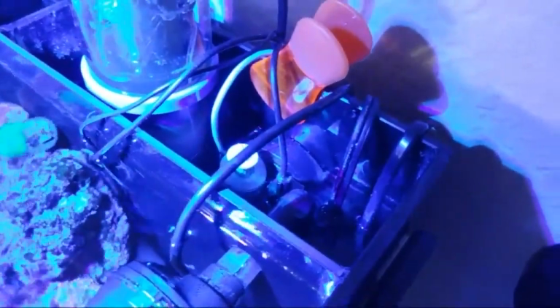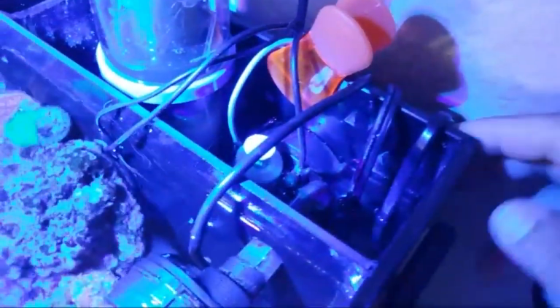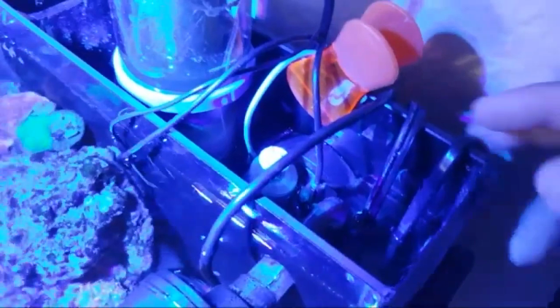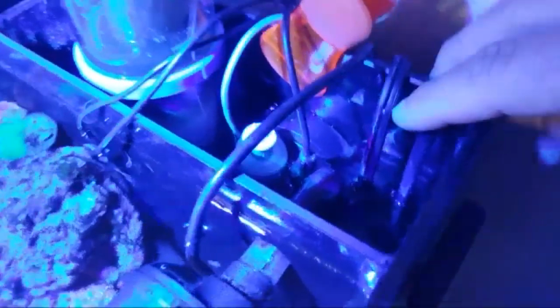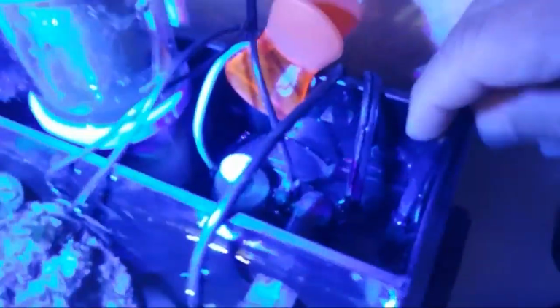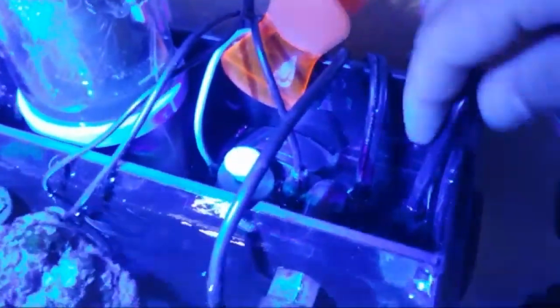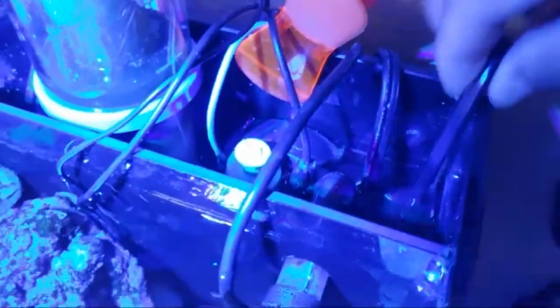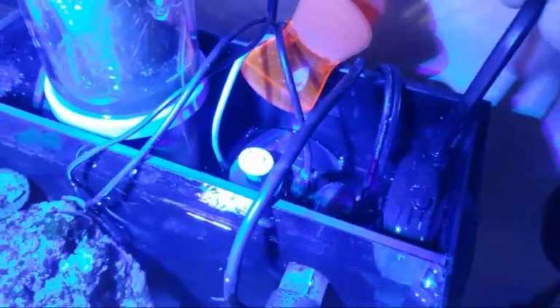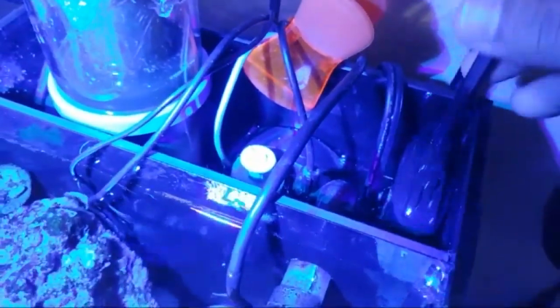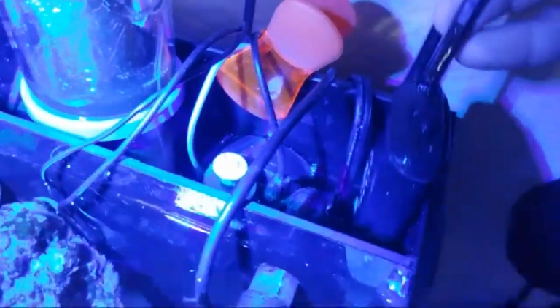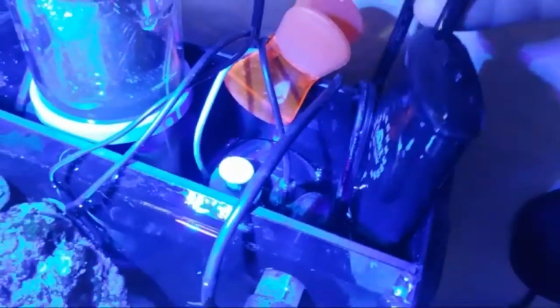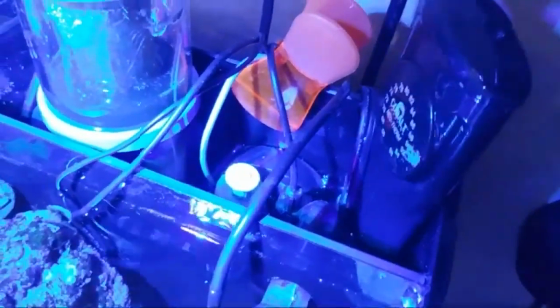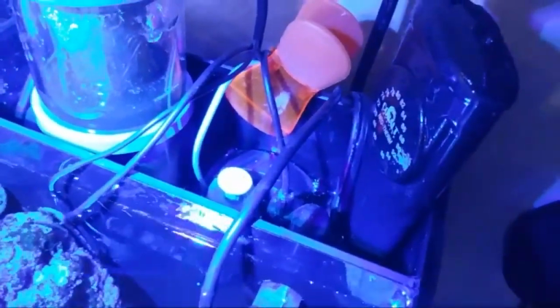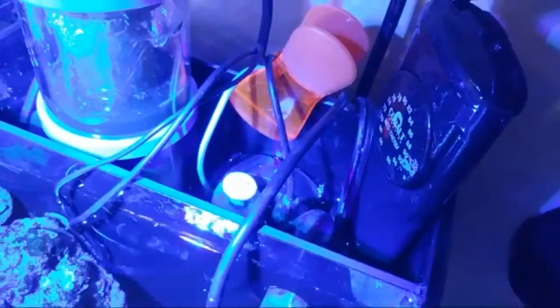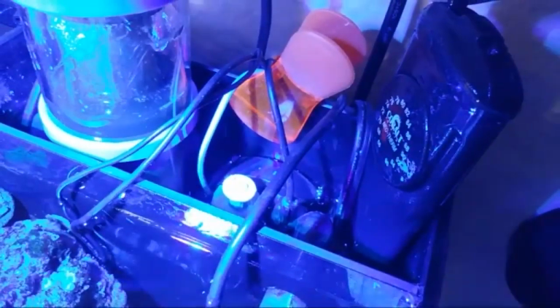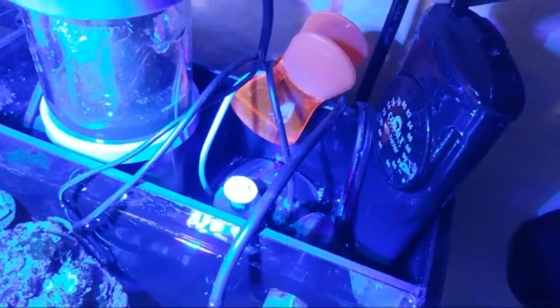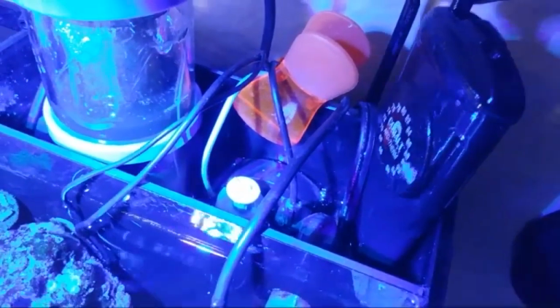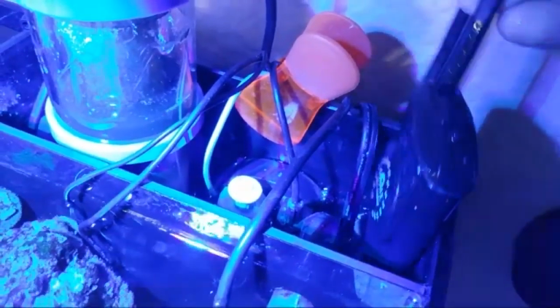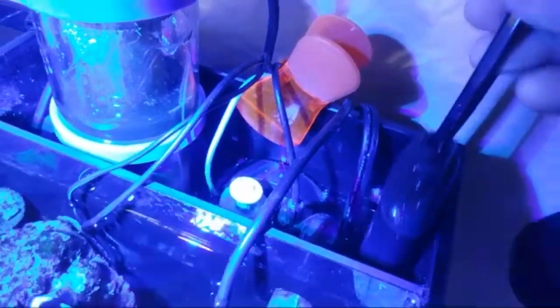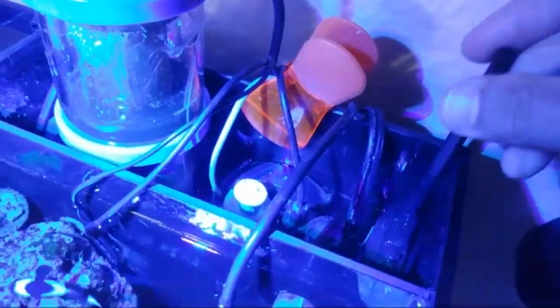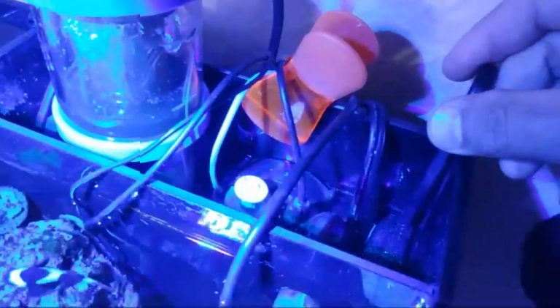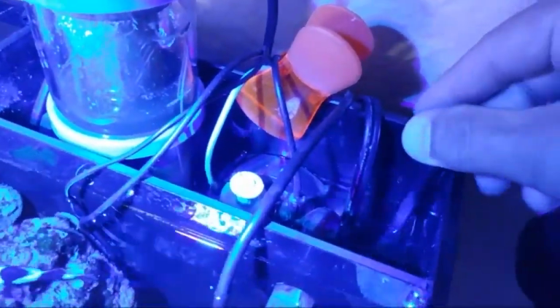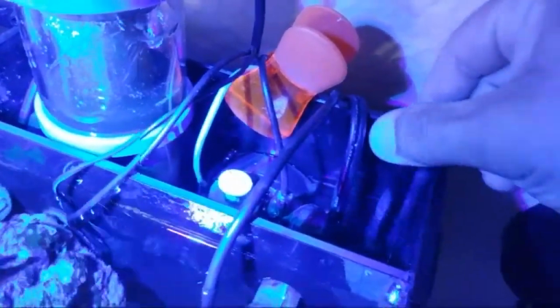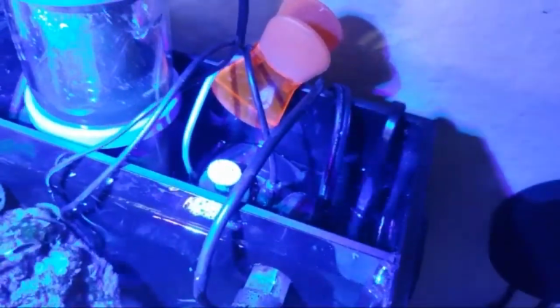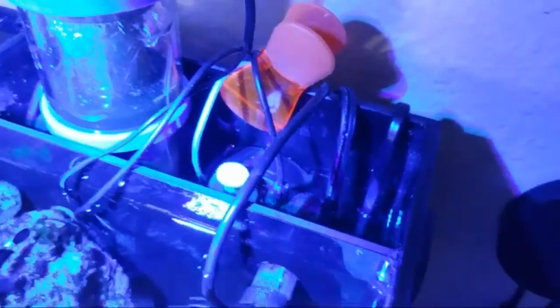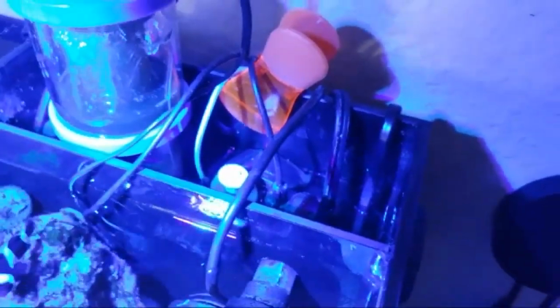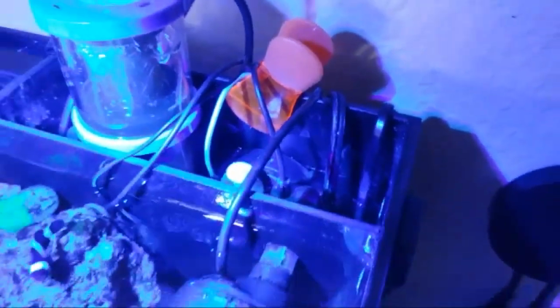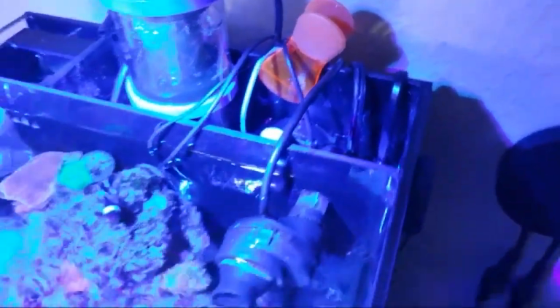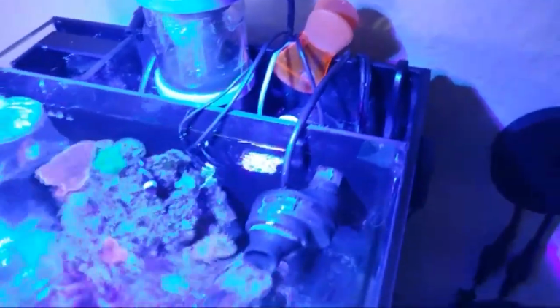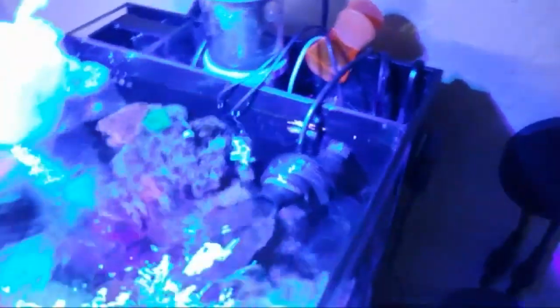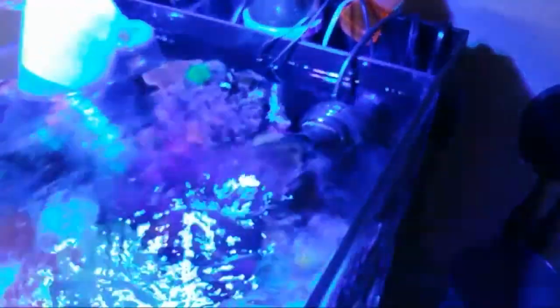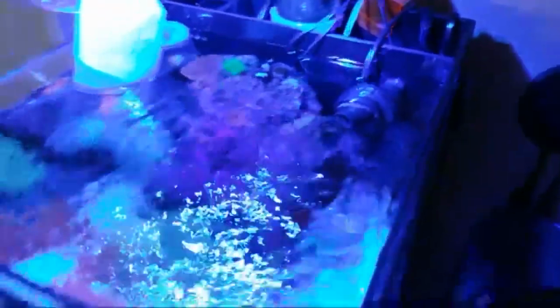Heating wise, I have the Cobalt Neothermal. It's a 75 watt - that thing's a beast. Keeps my water temperature in check.